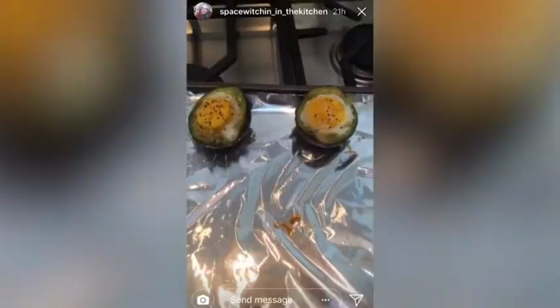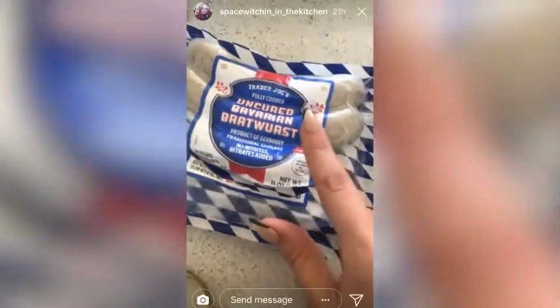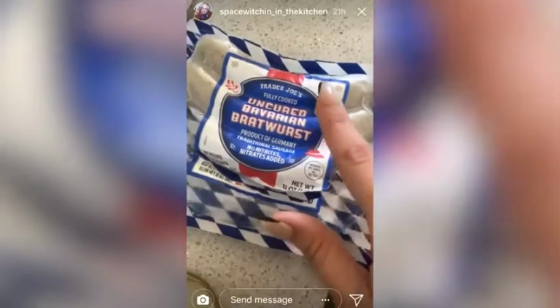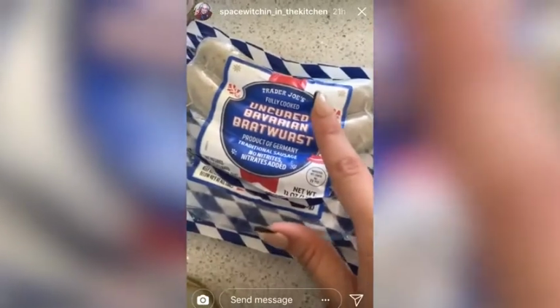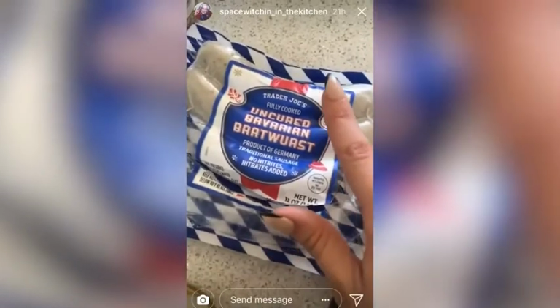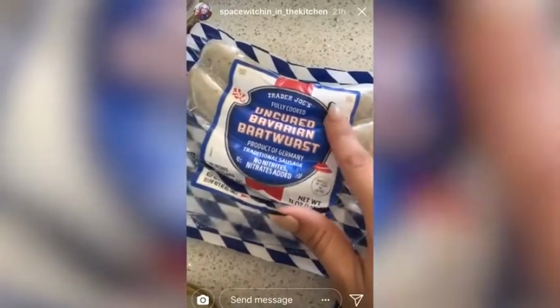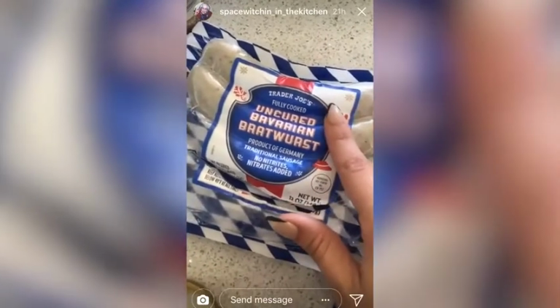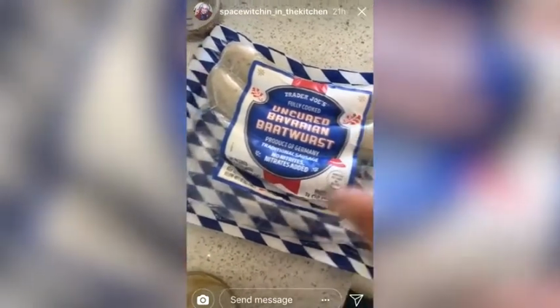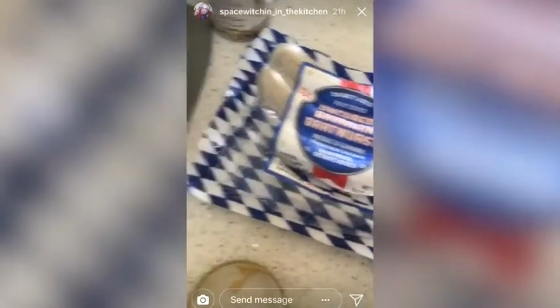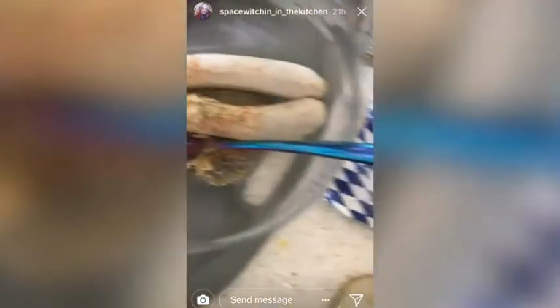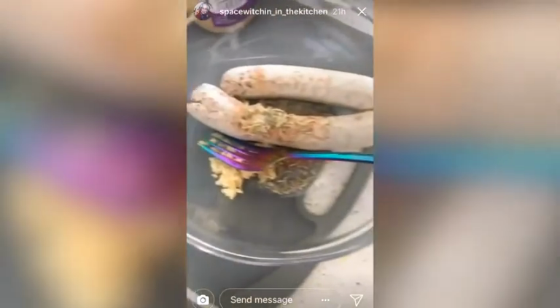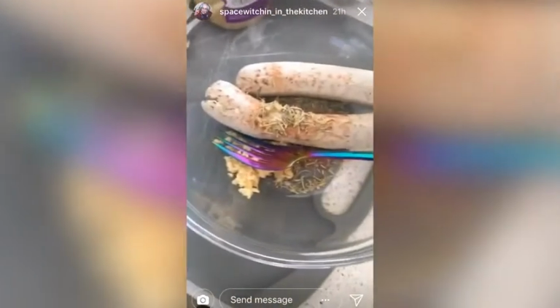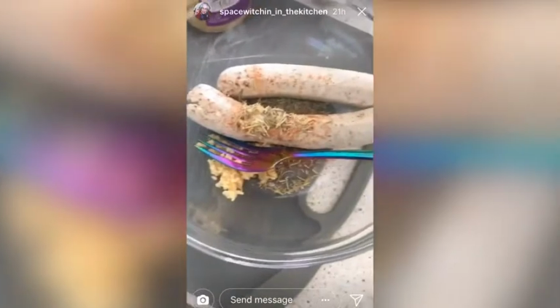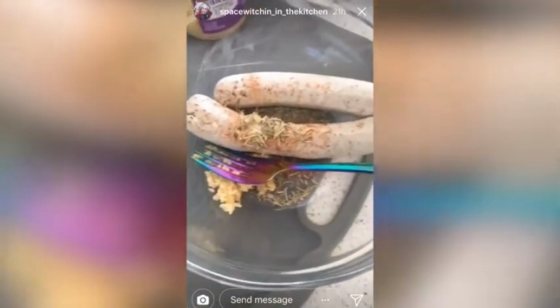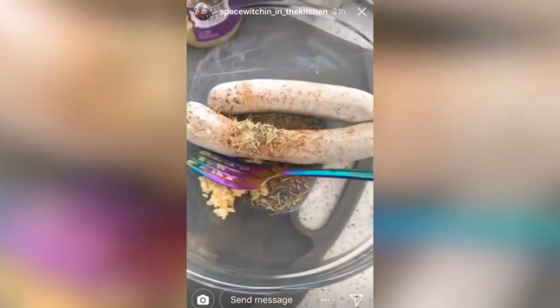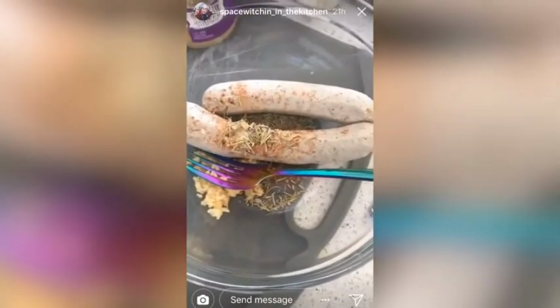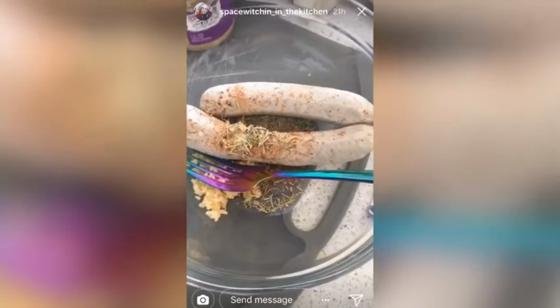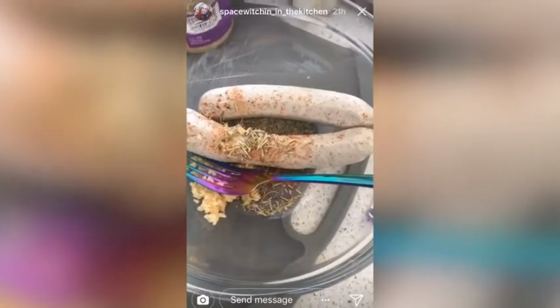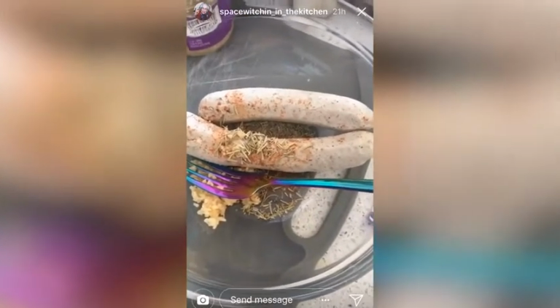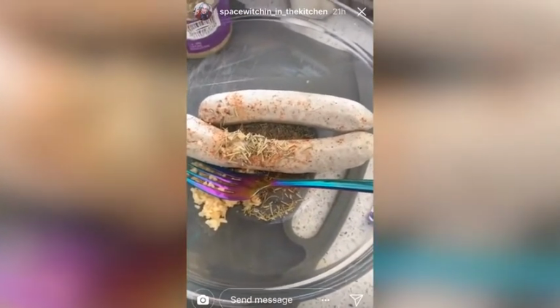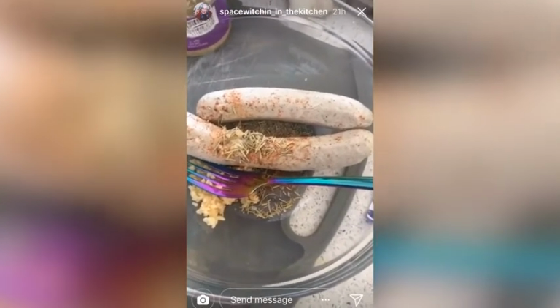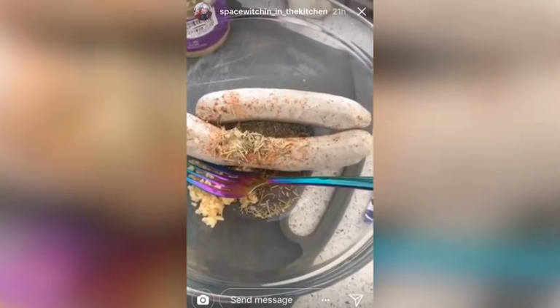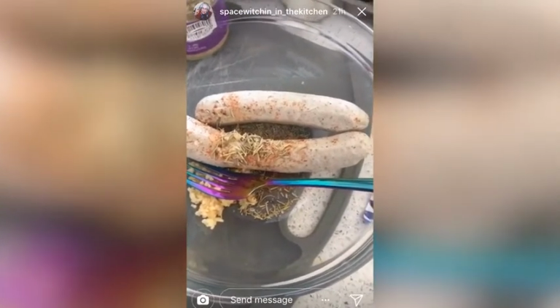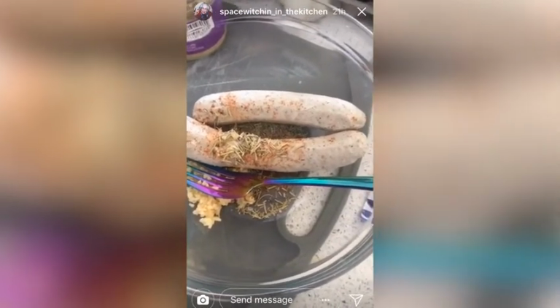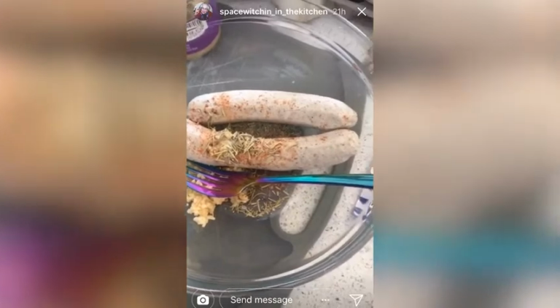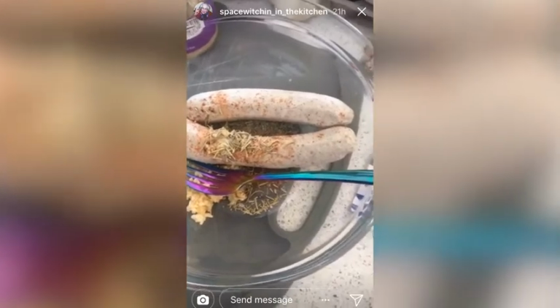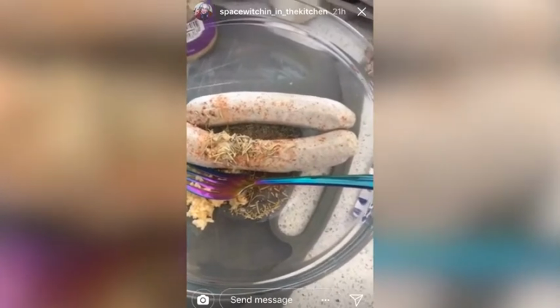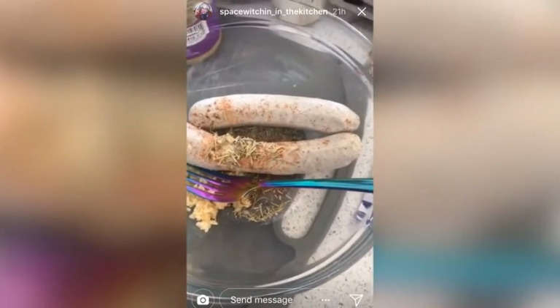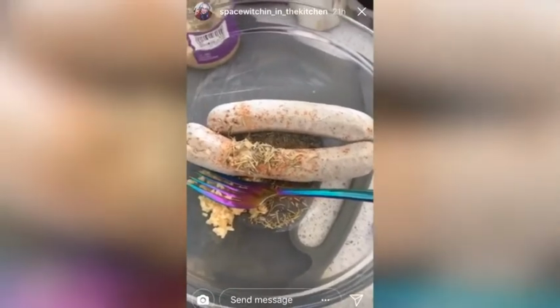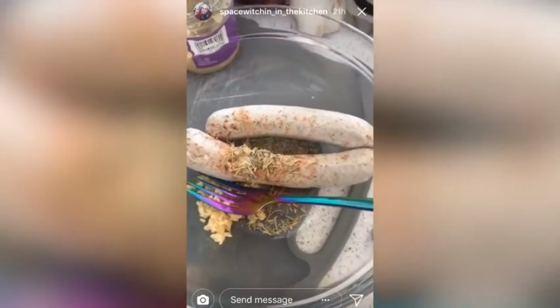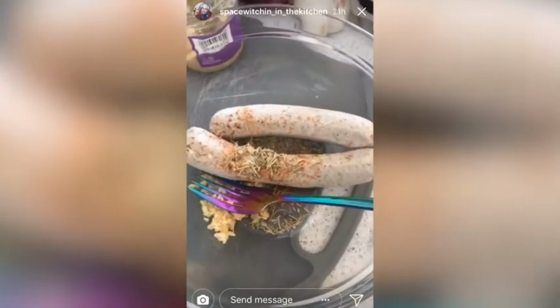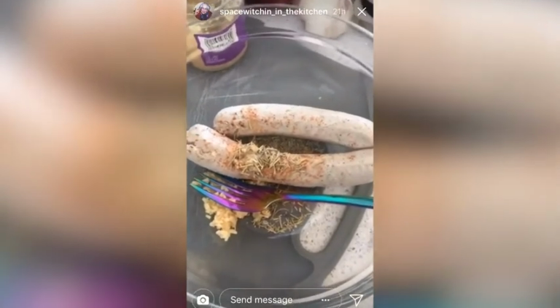For the bratwurst hash, I took these guys out of their seal, then I added a 1½ teaspoon of rosemary, a 1¼ teaspoon of minced garlic, a 1½ teaspoon of sea salt, a pinch of cayenne, and a pinch of nutmeg.